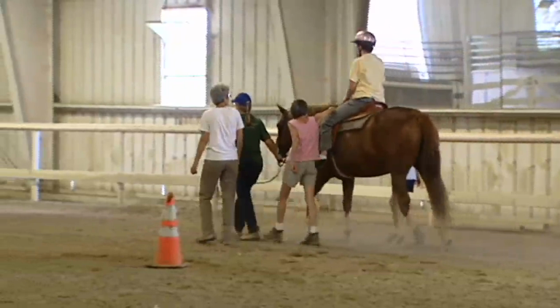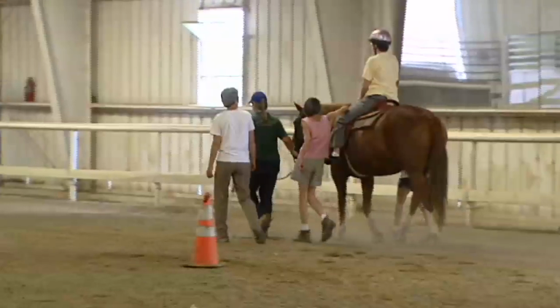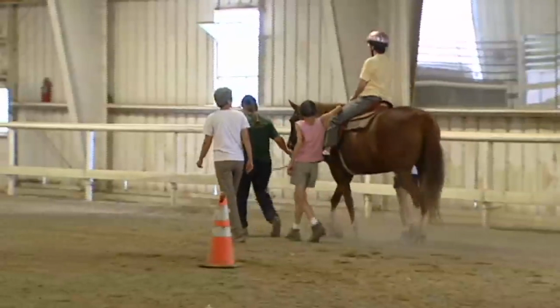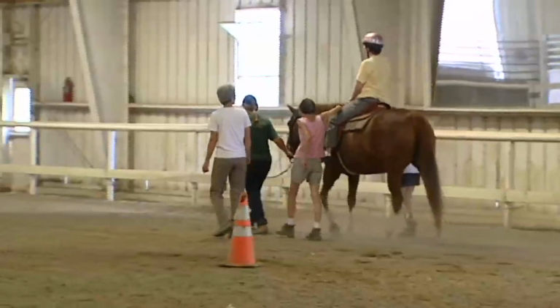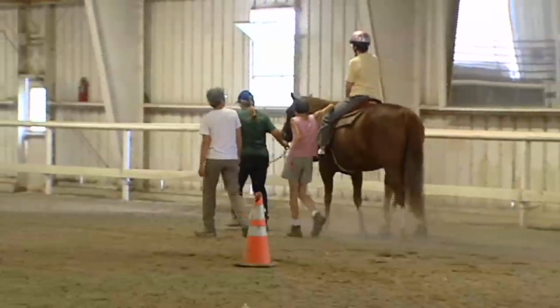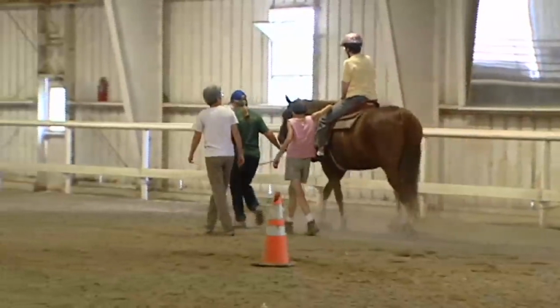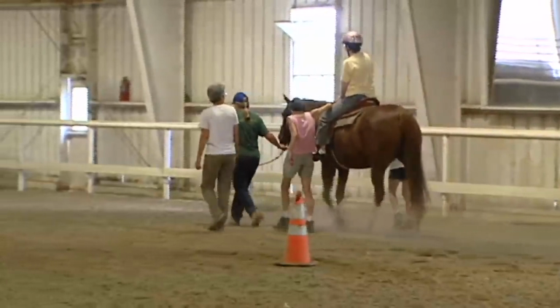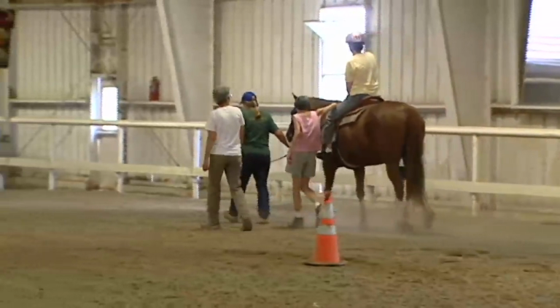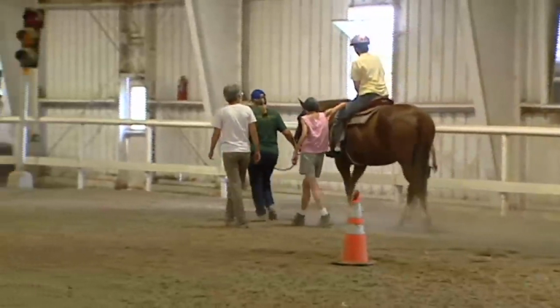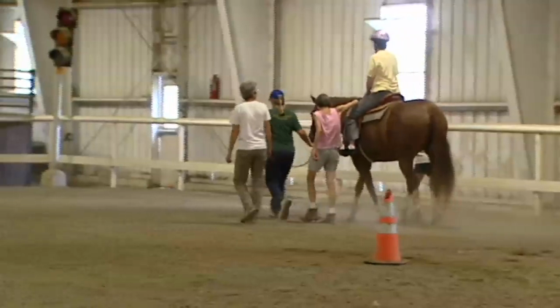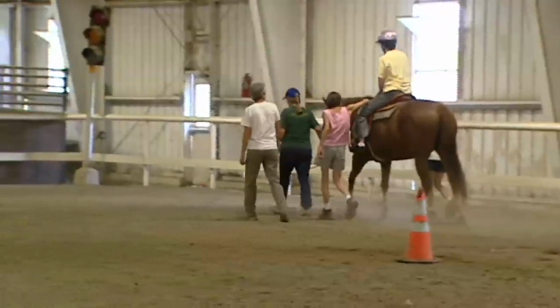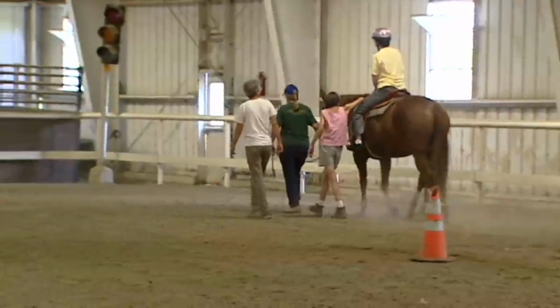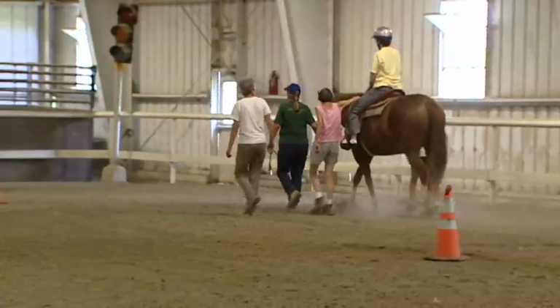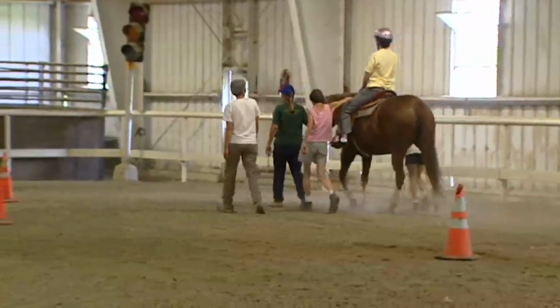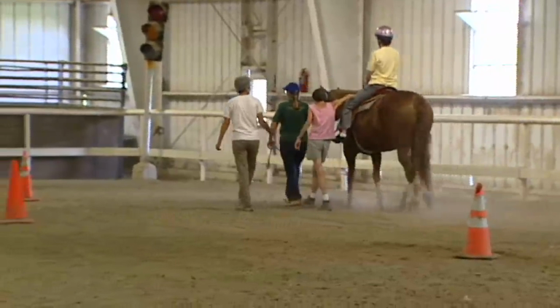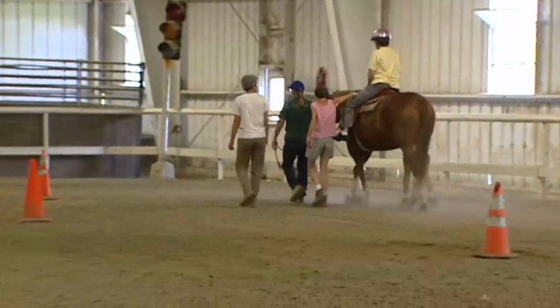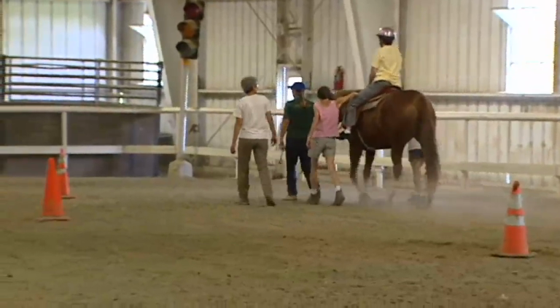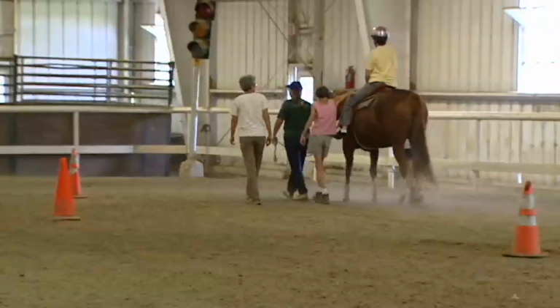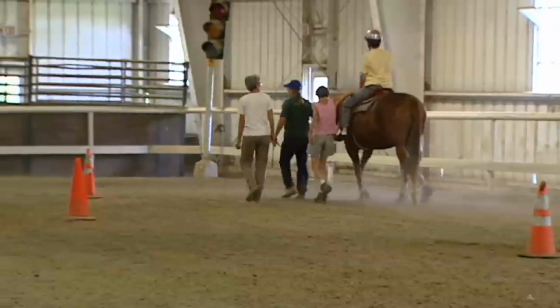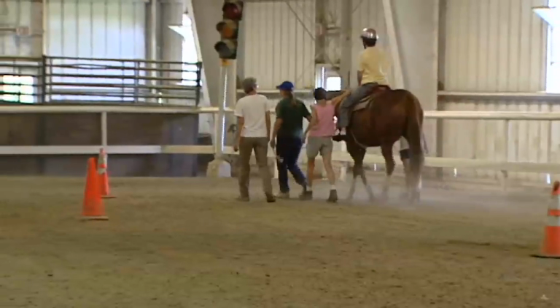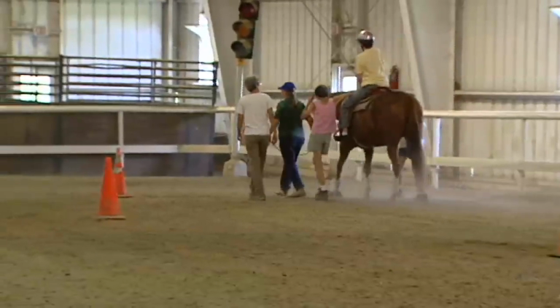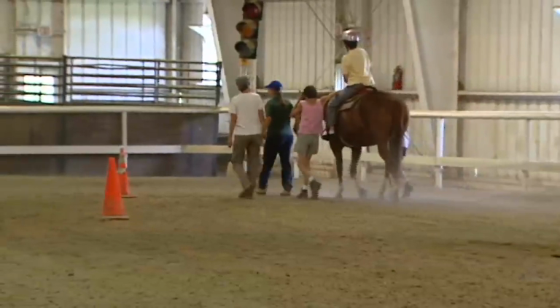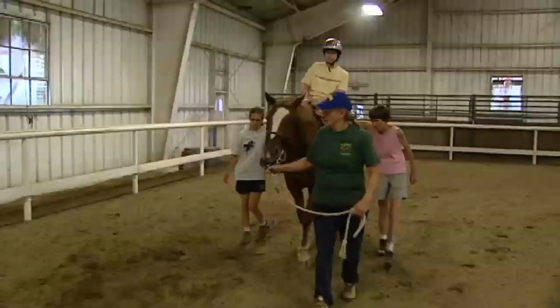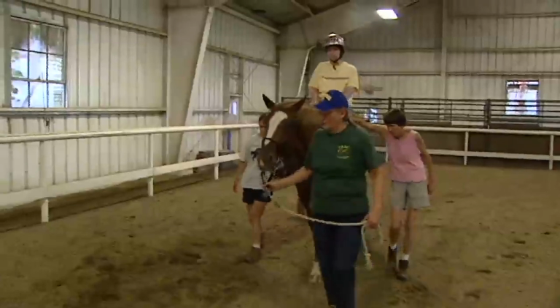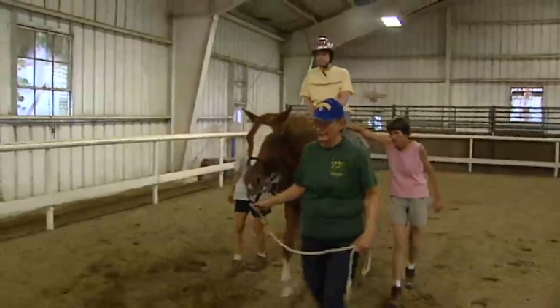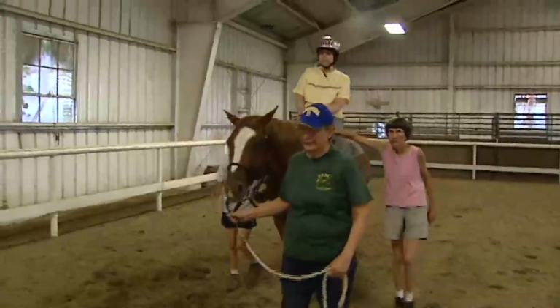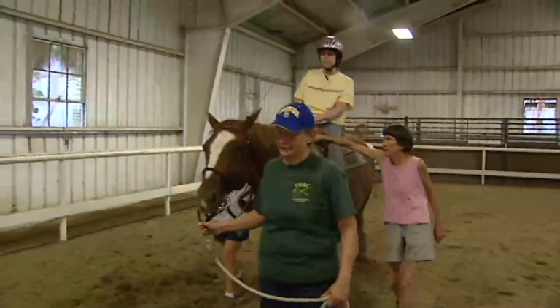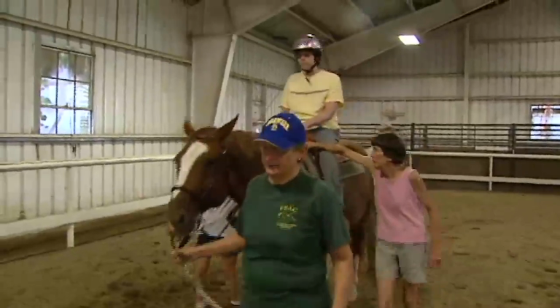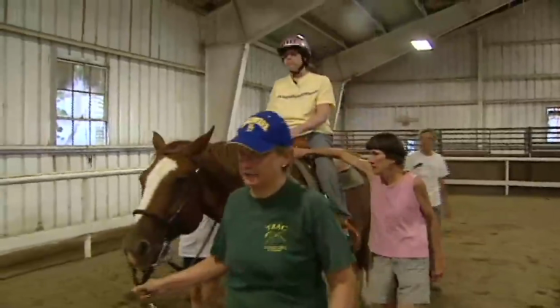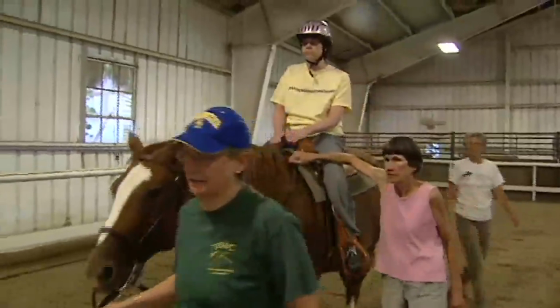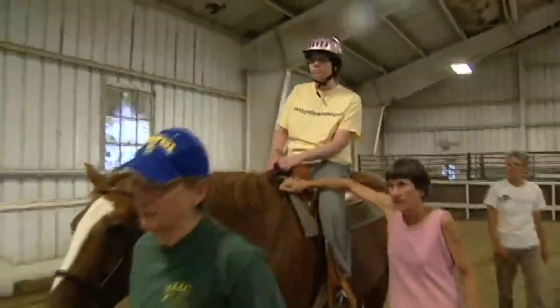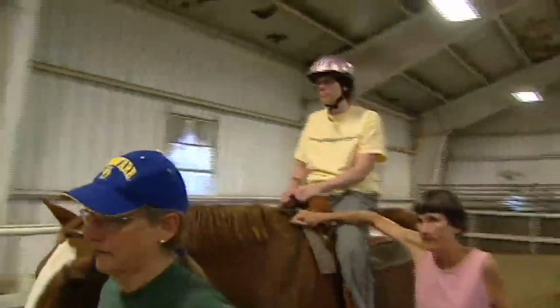You have the instructor, the leader who keeps the horse at a steady pace, and the sidewalkers who help the rider stay centered and balanced on the horse. We try to keep the same group of volunteers with them as well — they all get to know each other.